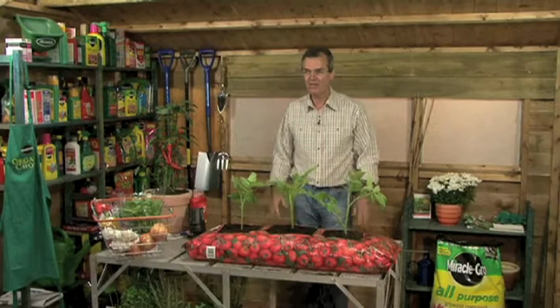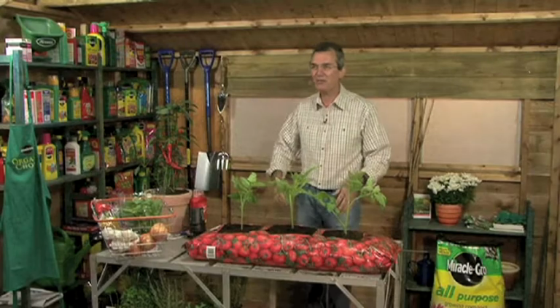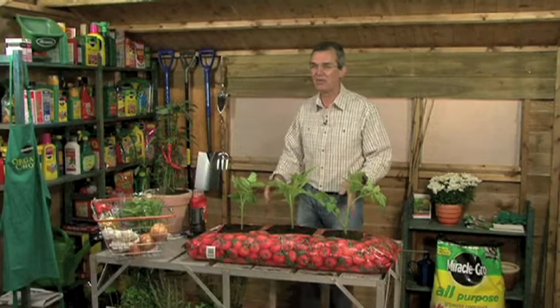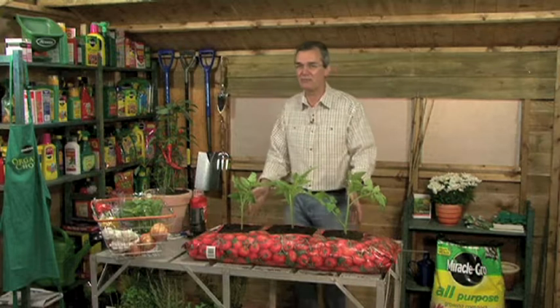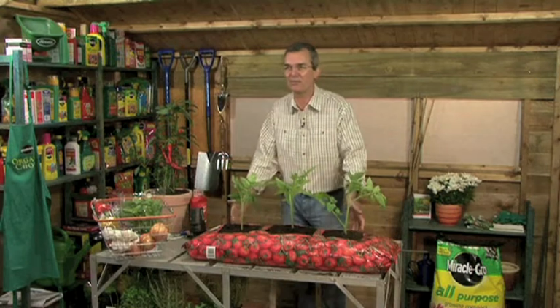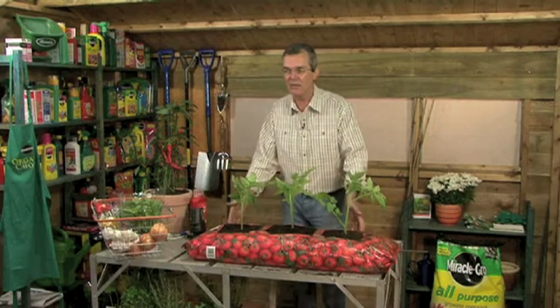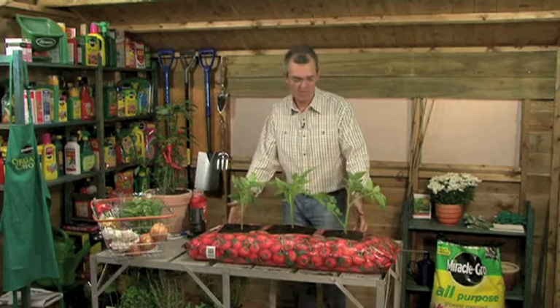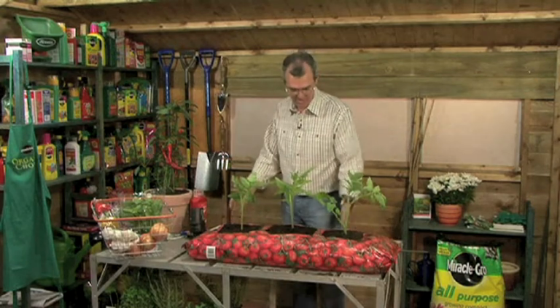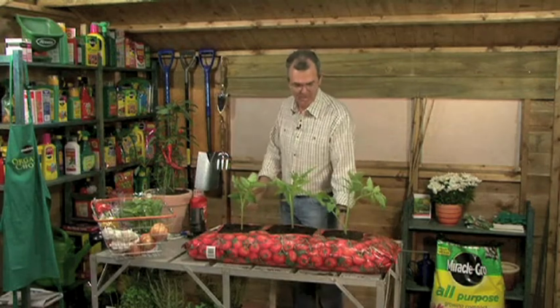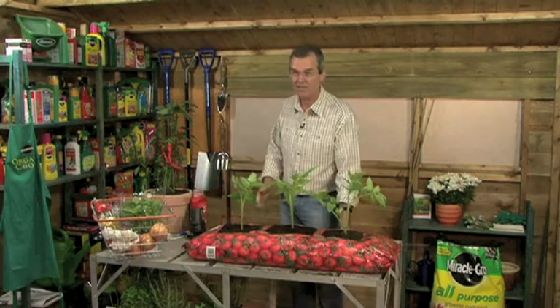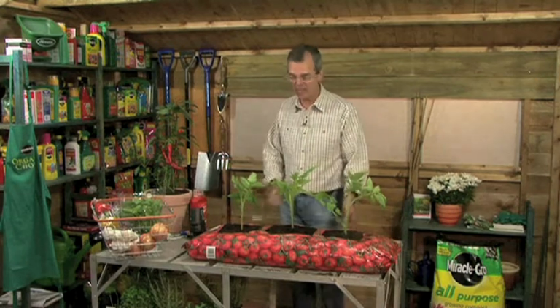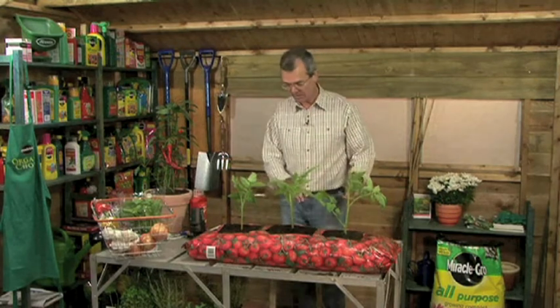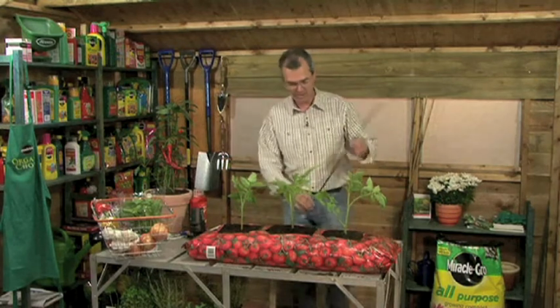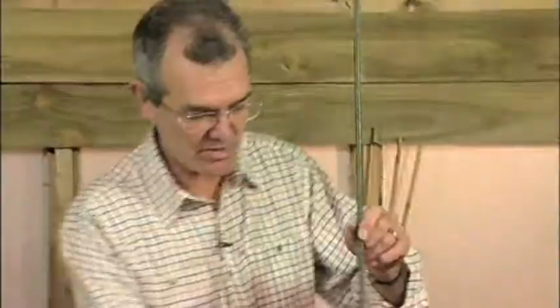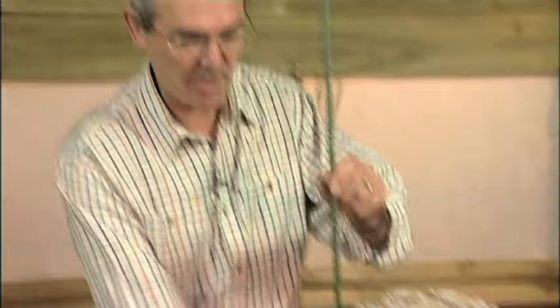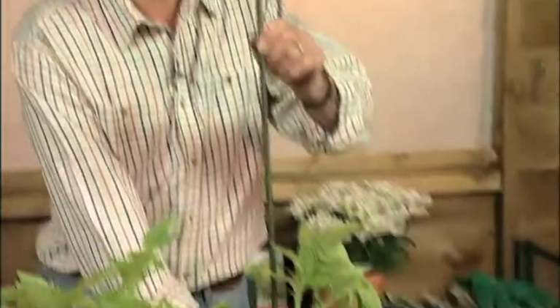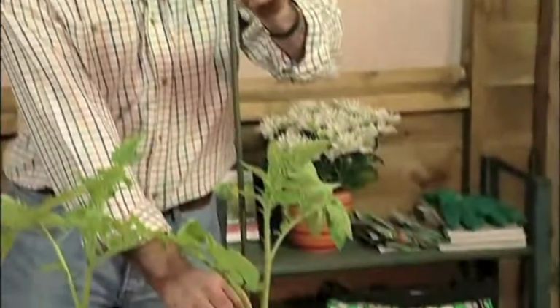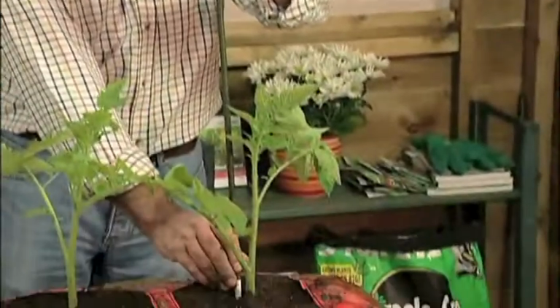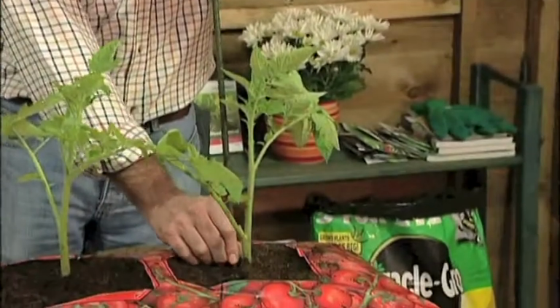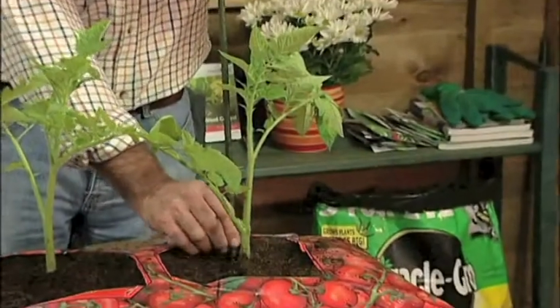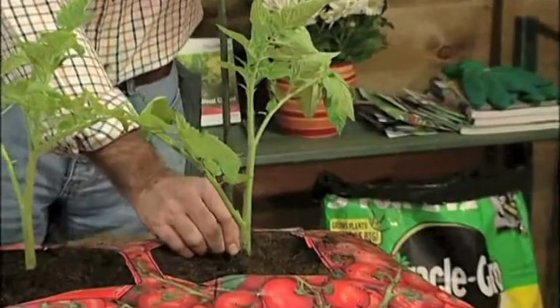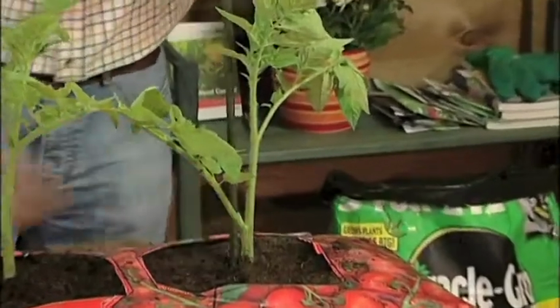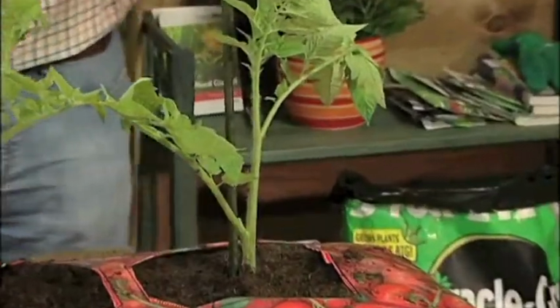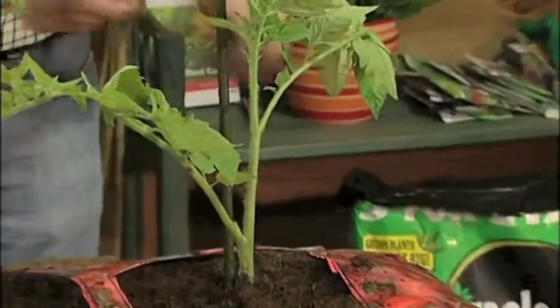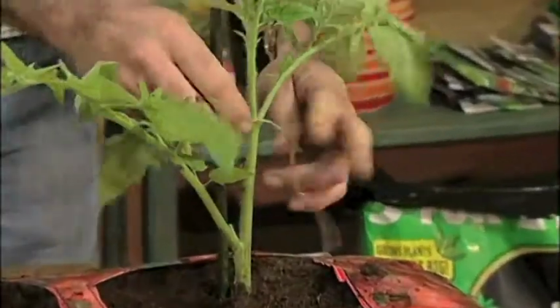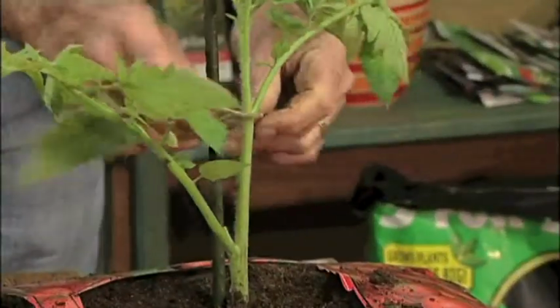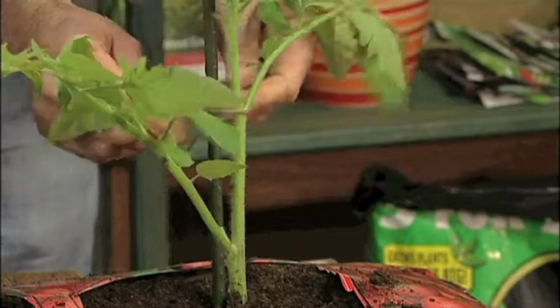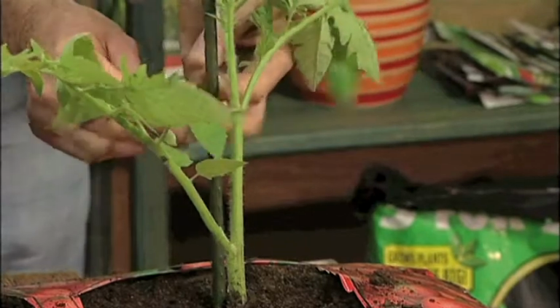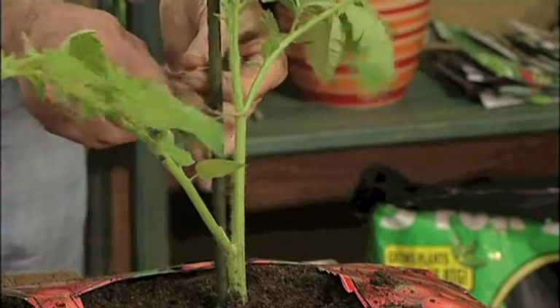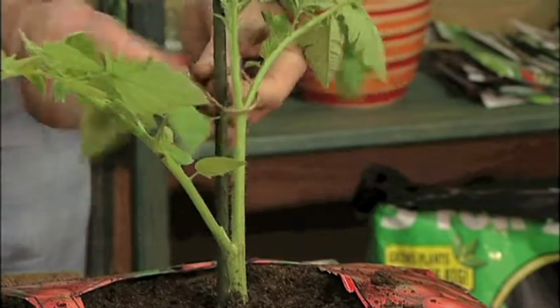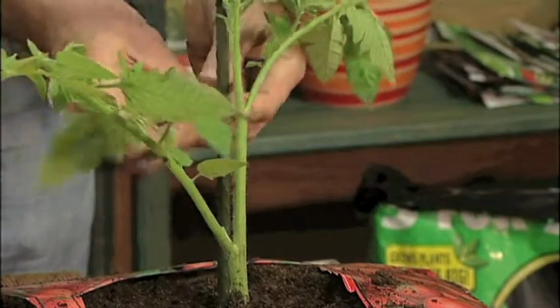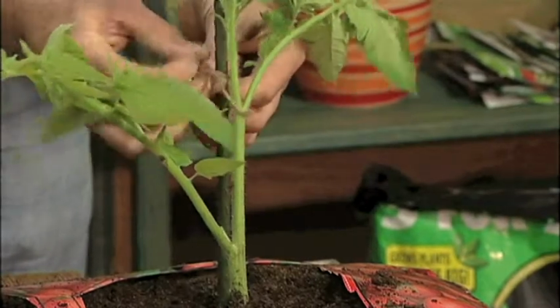And there we have our three tomatoes ready to grow, but they will need support when they get a little bit bigger. You can simply insert a cane at the back of the tomato and a little bit of string tied in at regular intervals when it becomes bigger.